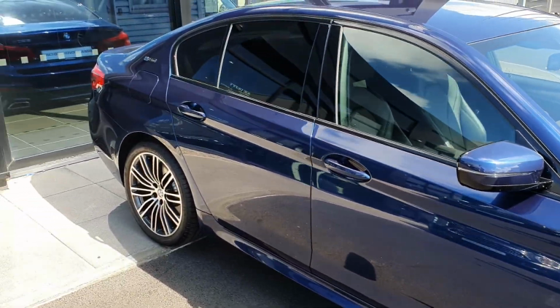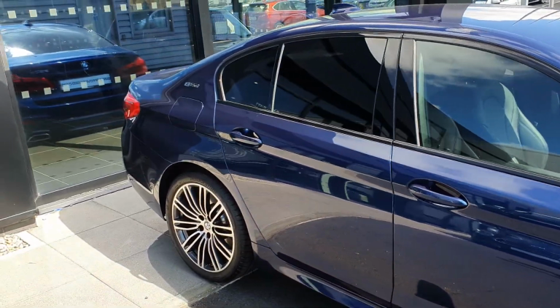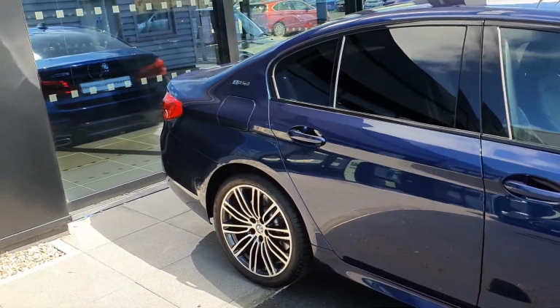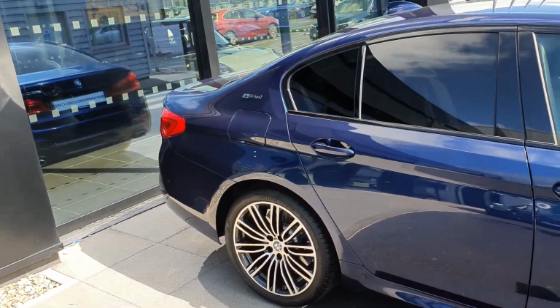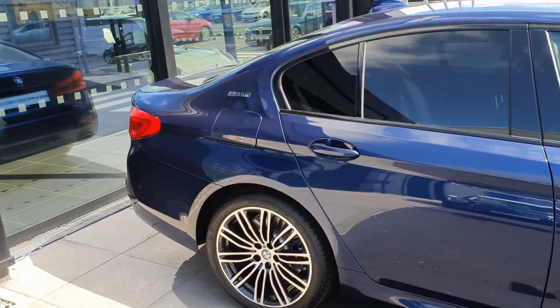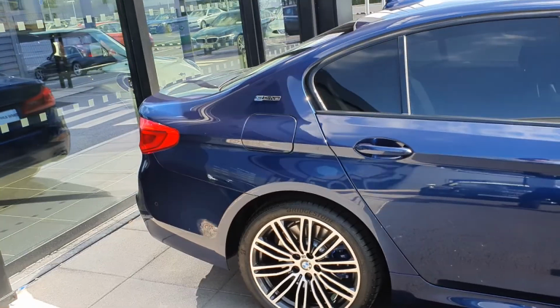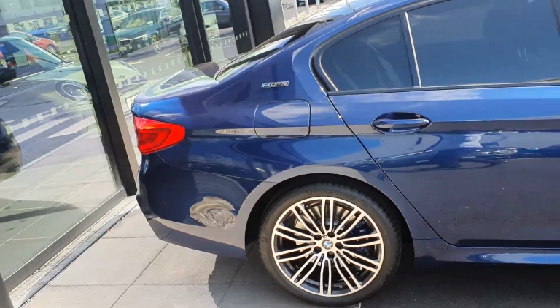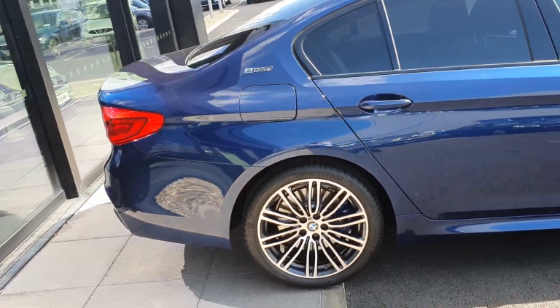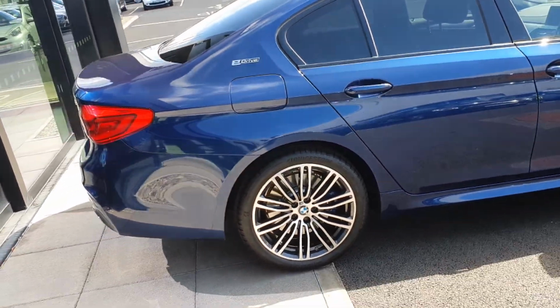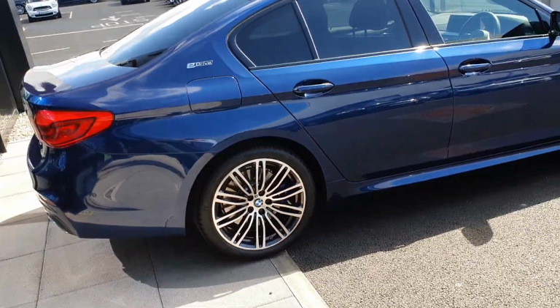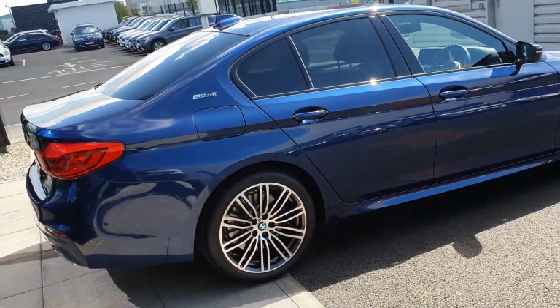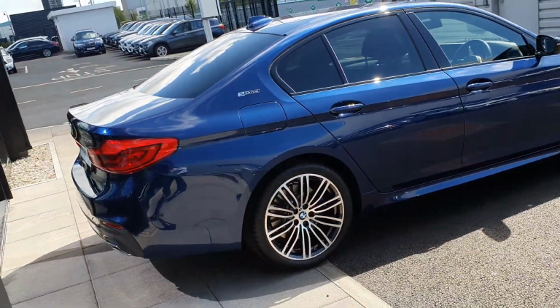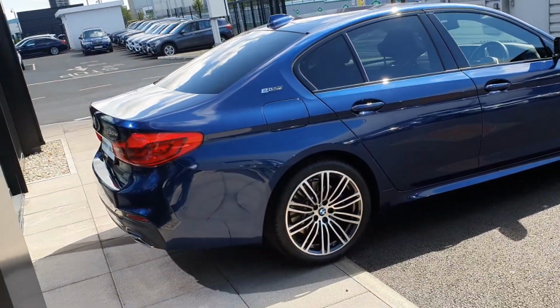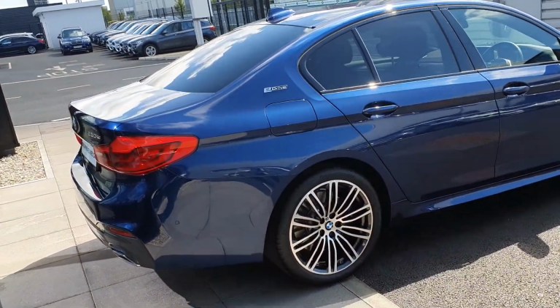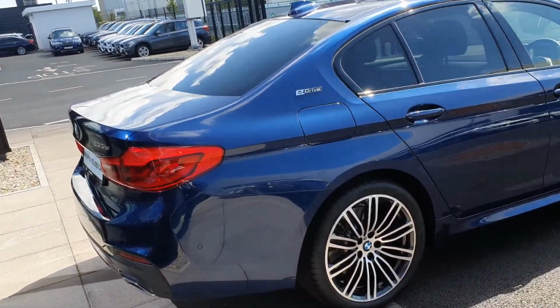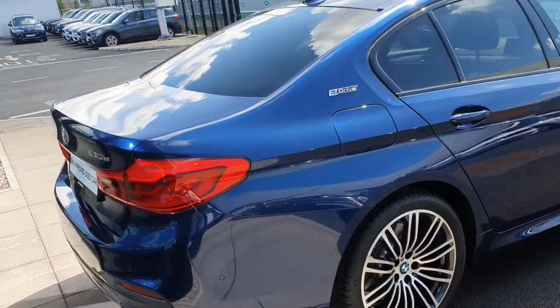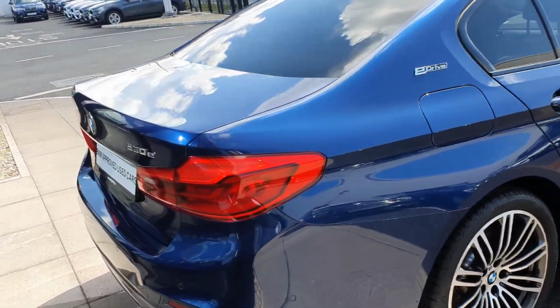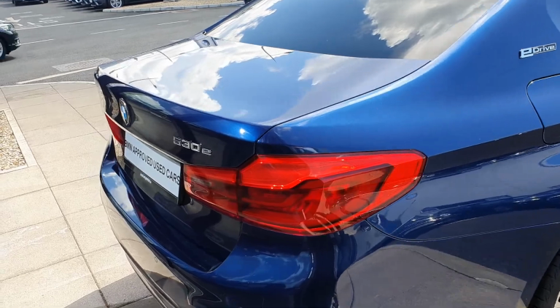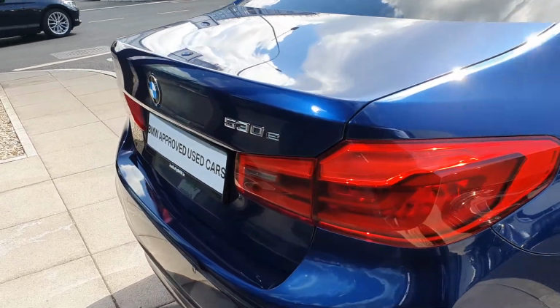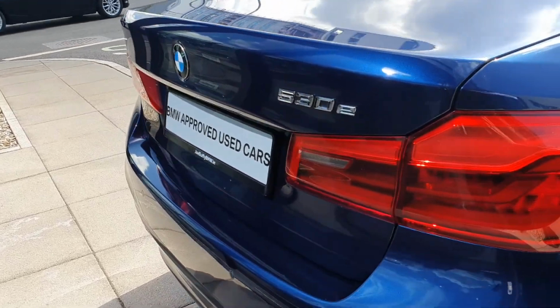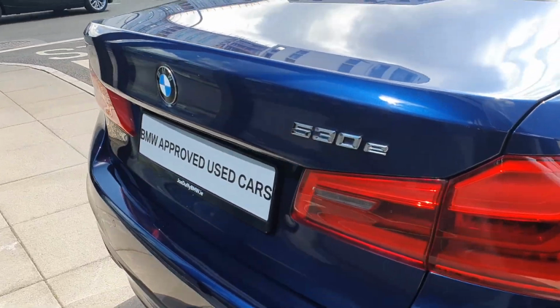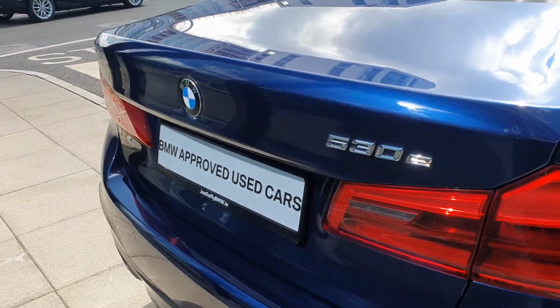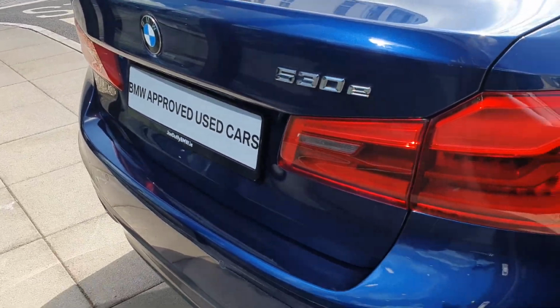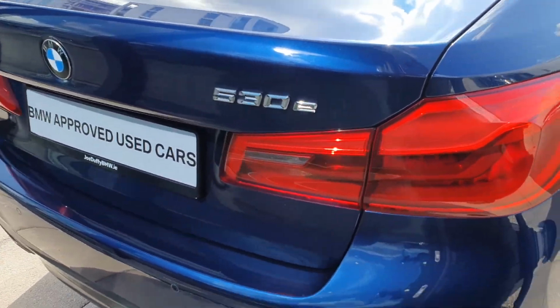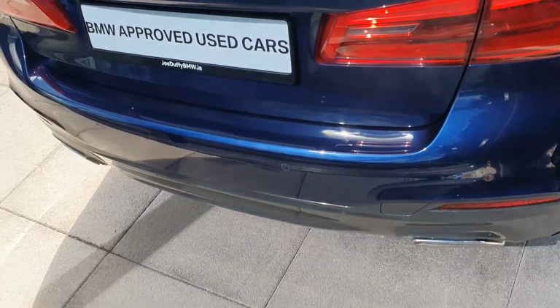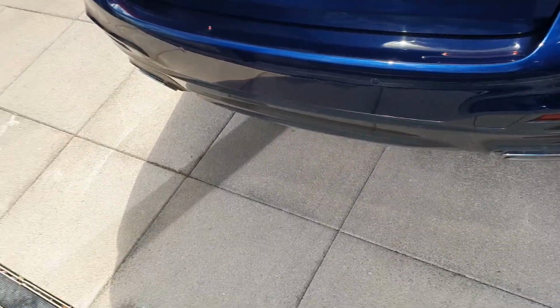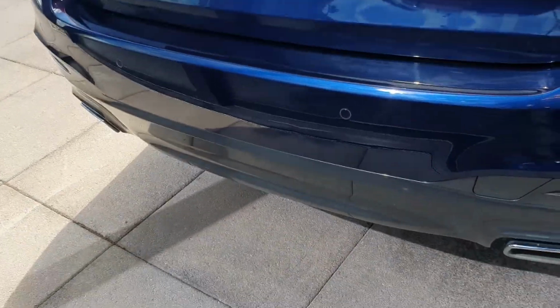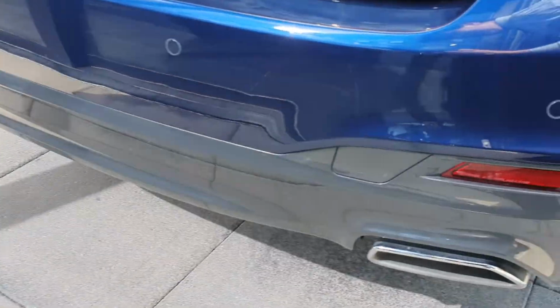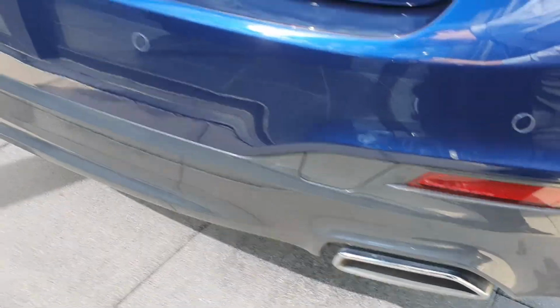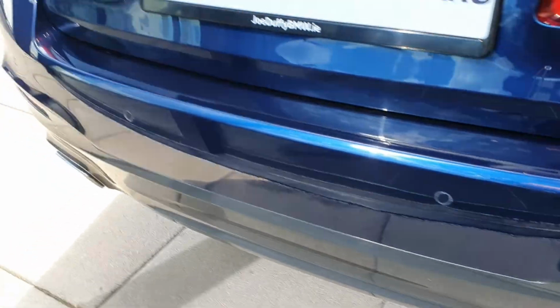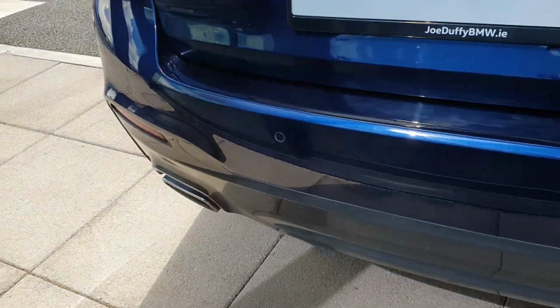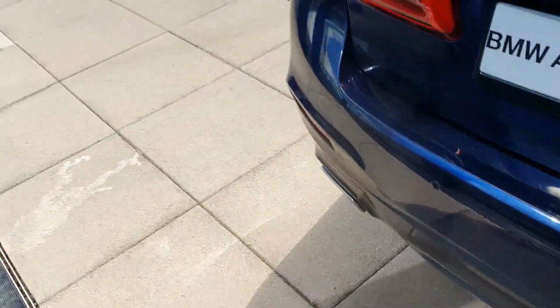It has rear privacy glass as well as front and rear parking sensors. At the back you can see it has the 530e badge and BMW badge with twin tip exhausts either side.